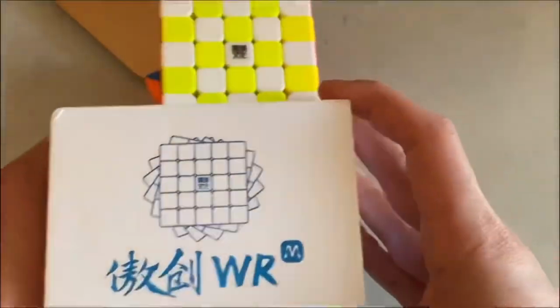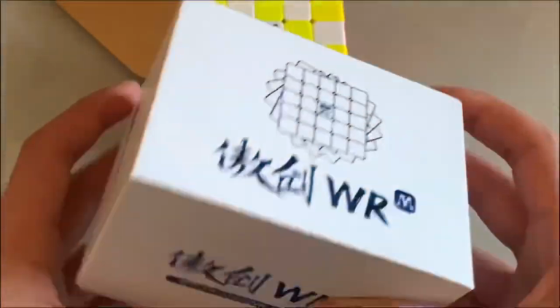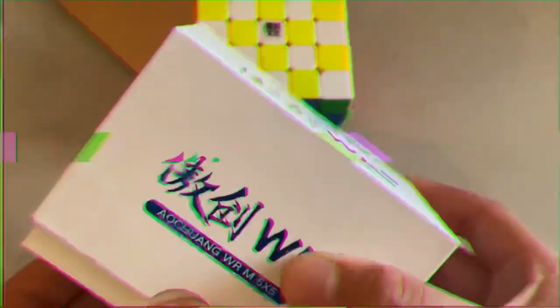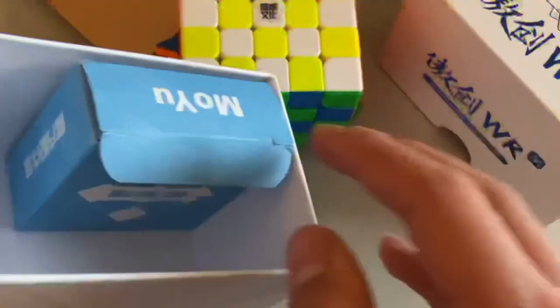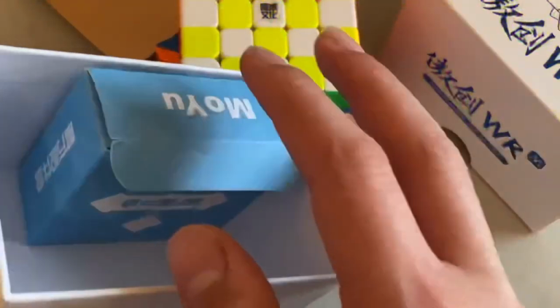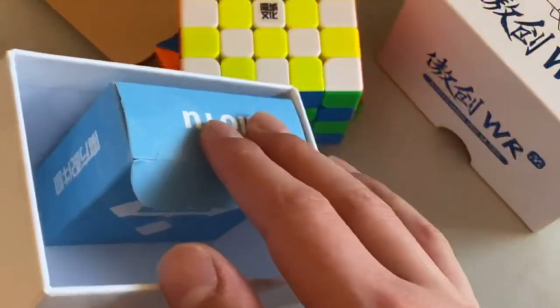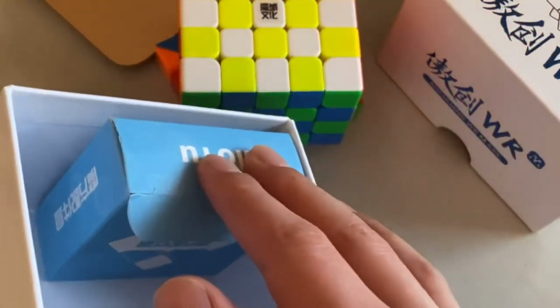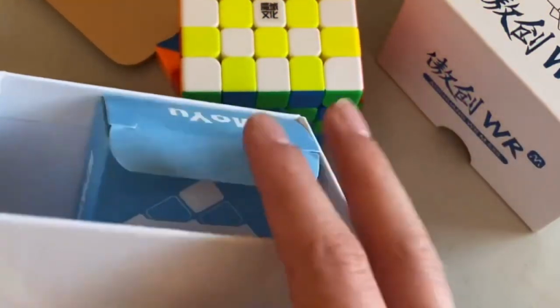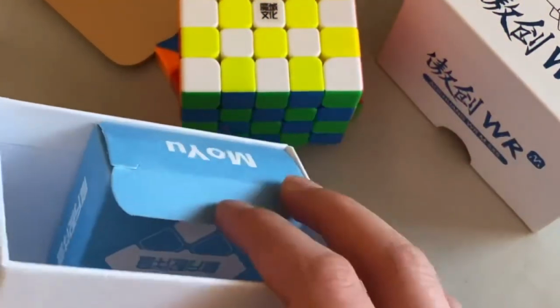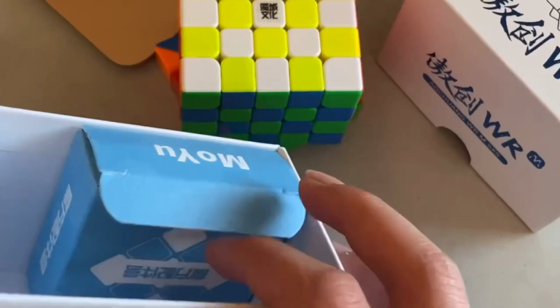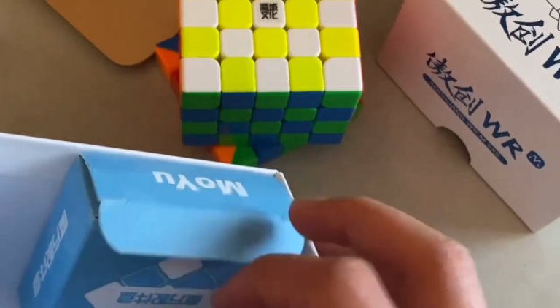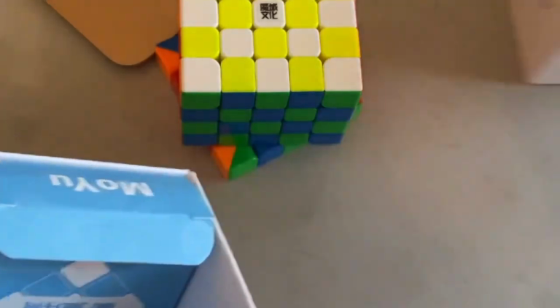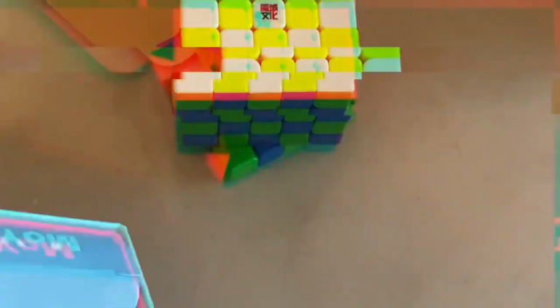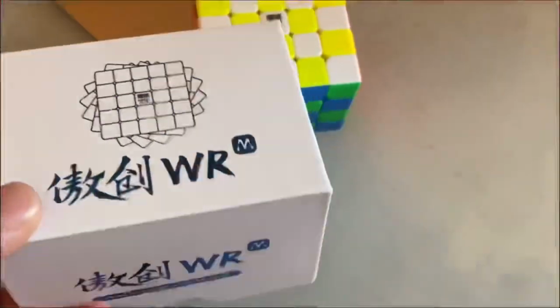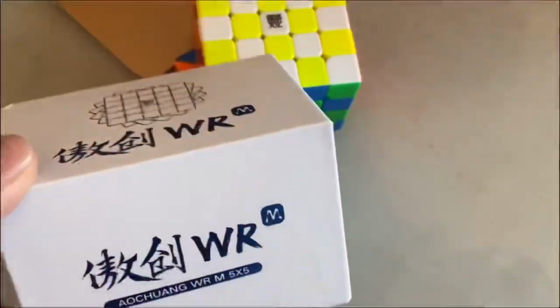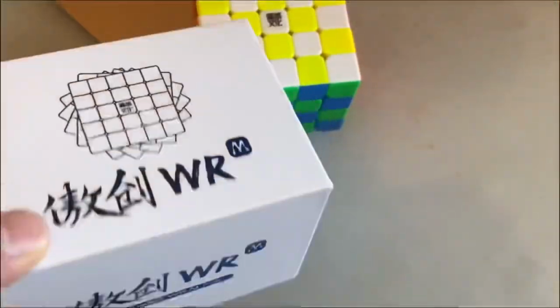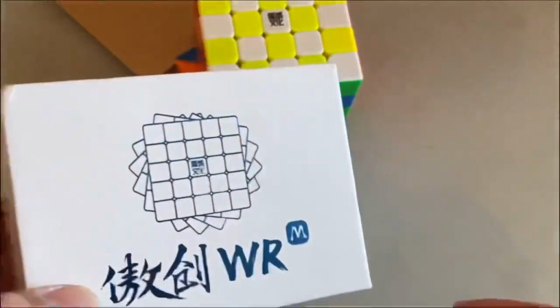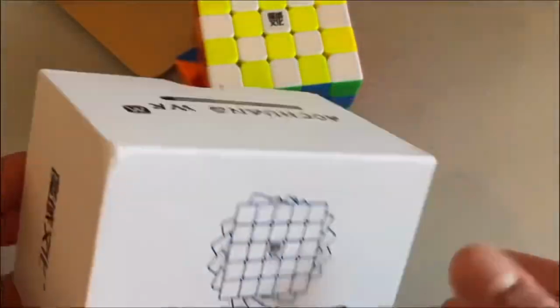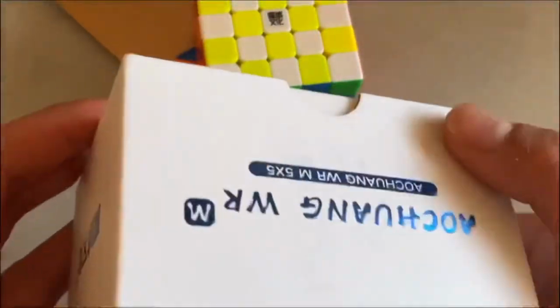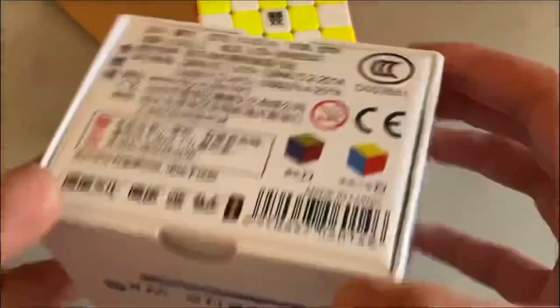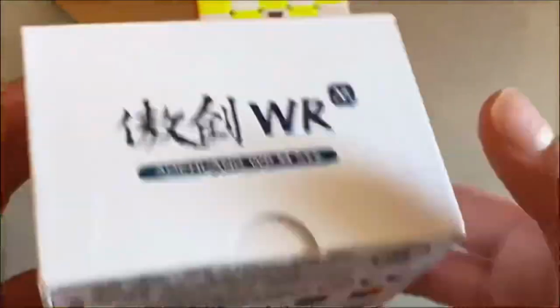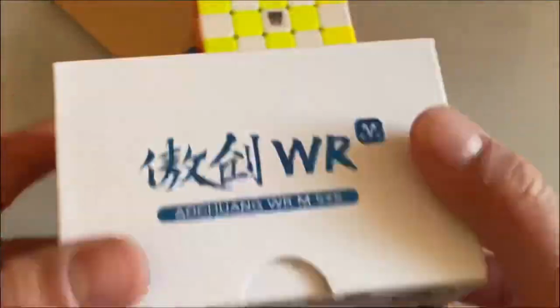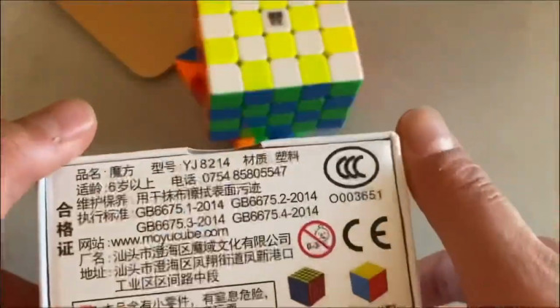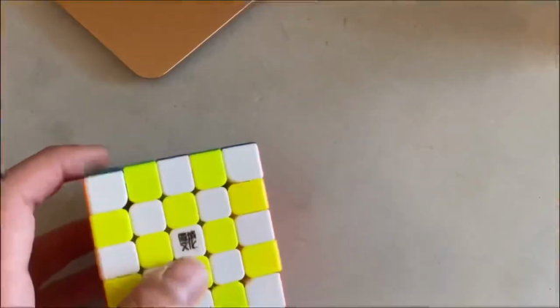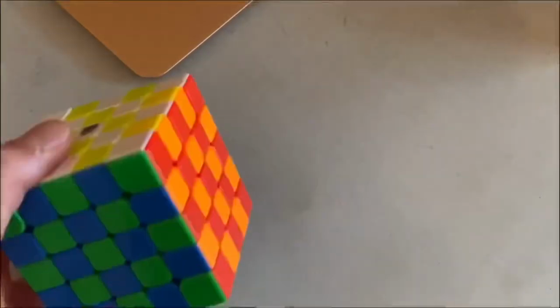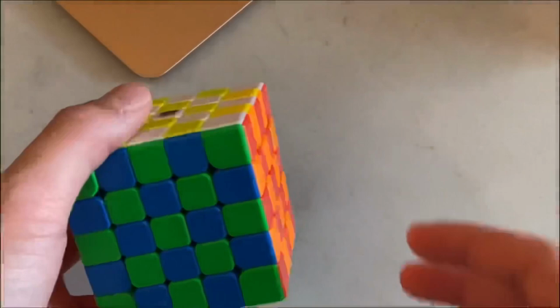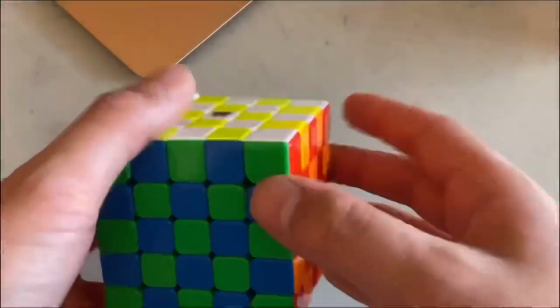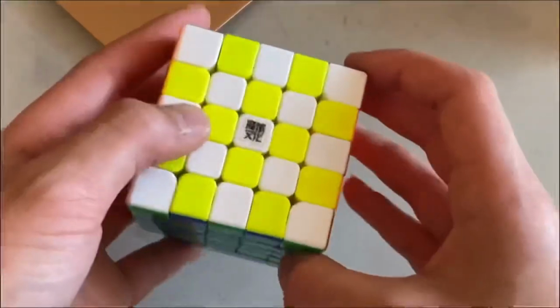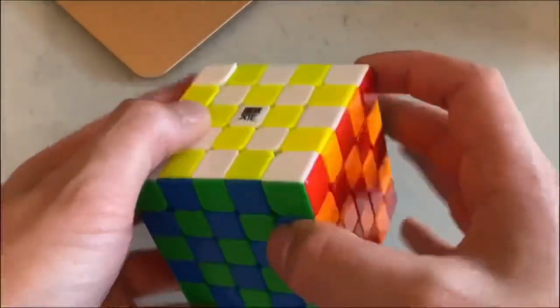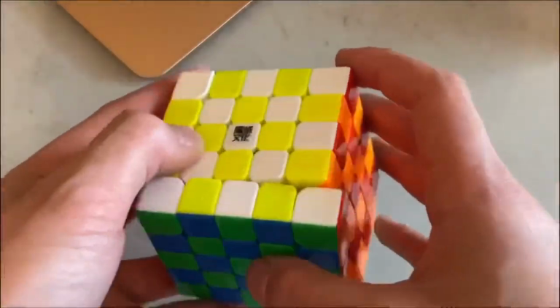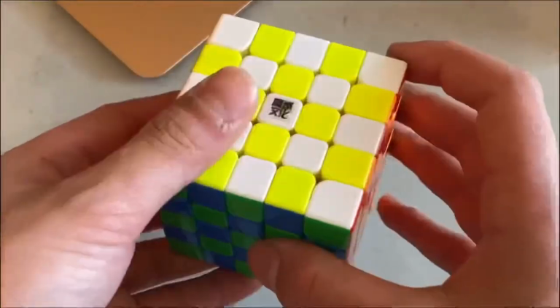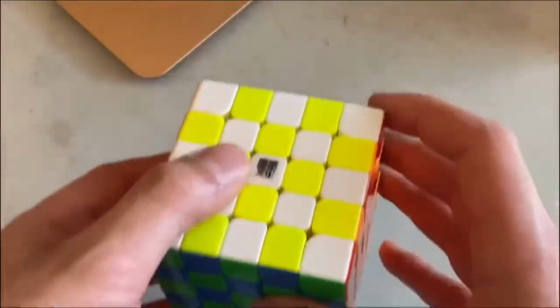When I first got it out of the box, it came with an accessories box, pamphlet, and a screwdriver. This box is pretty standard — it's just the regular MoYu box. When I got it, it was pretty dry and I lubed it immediately.